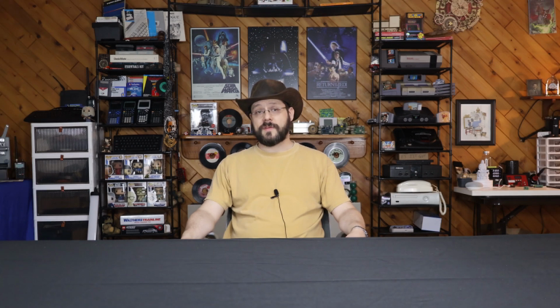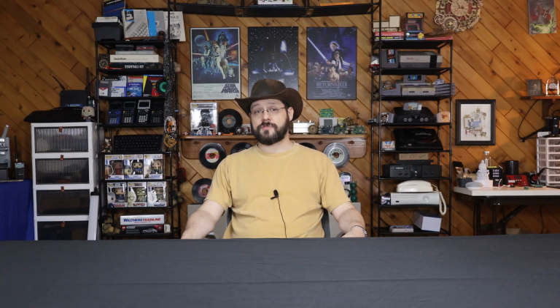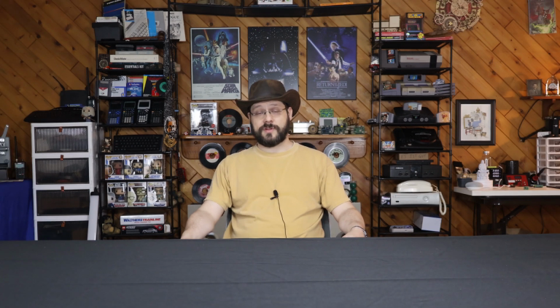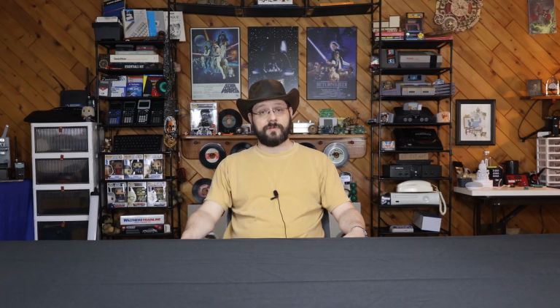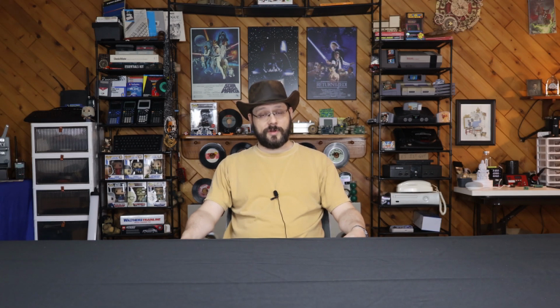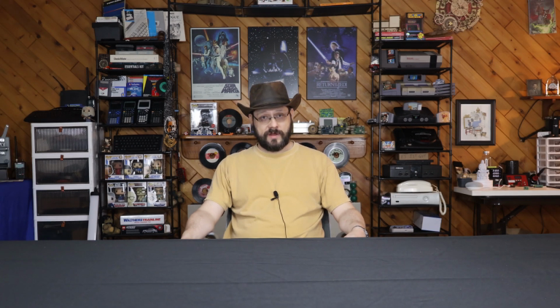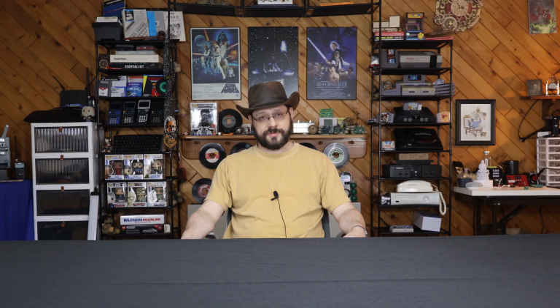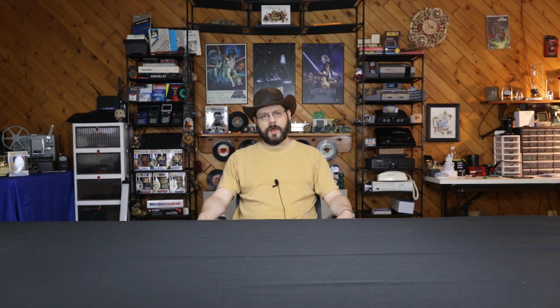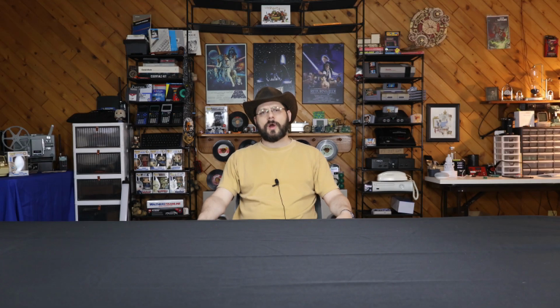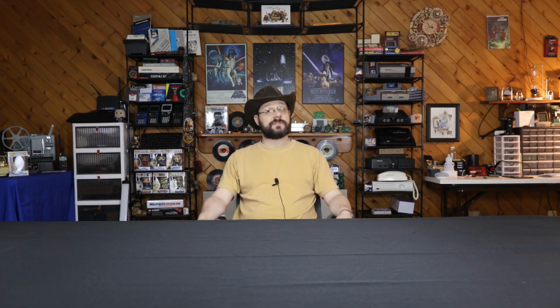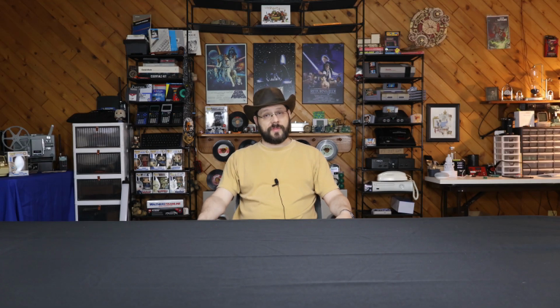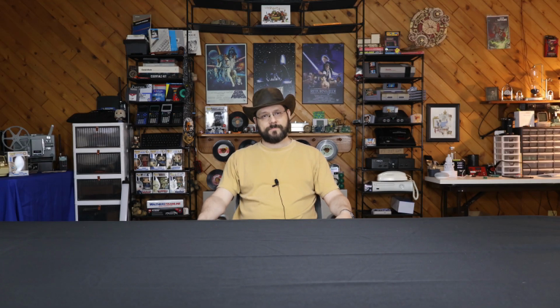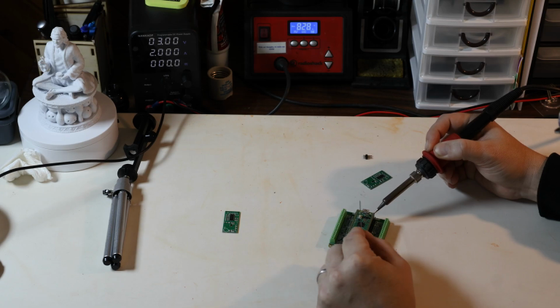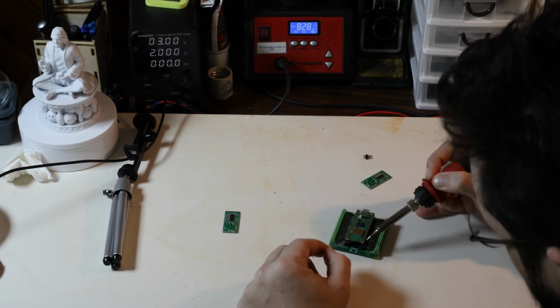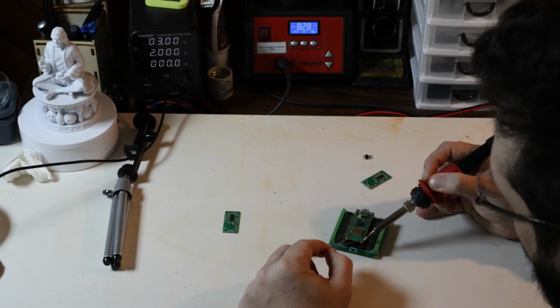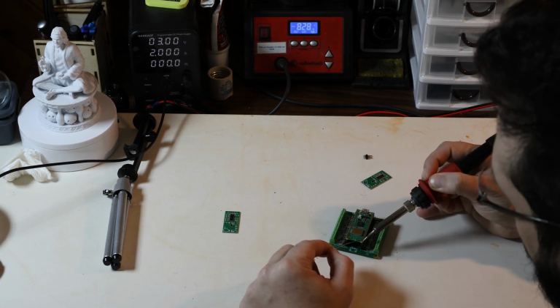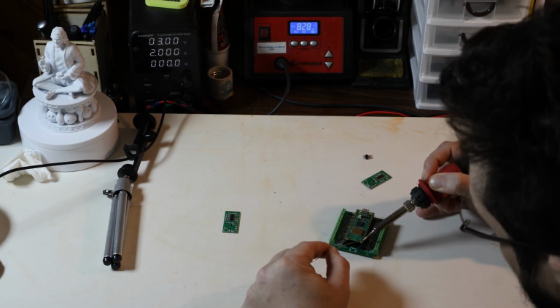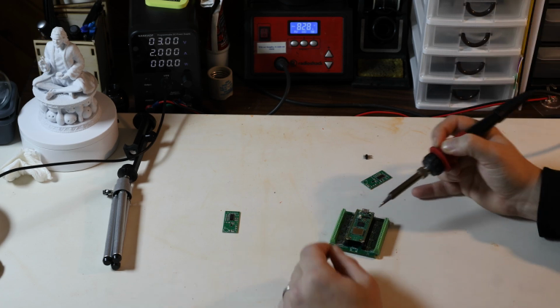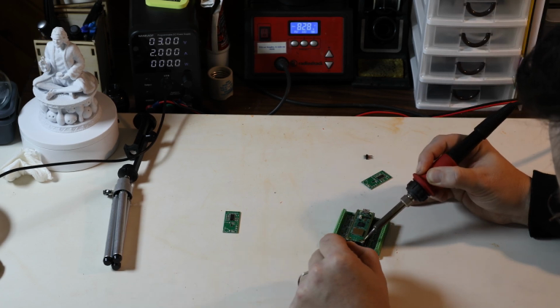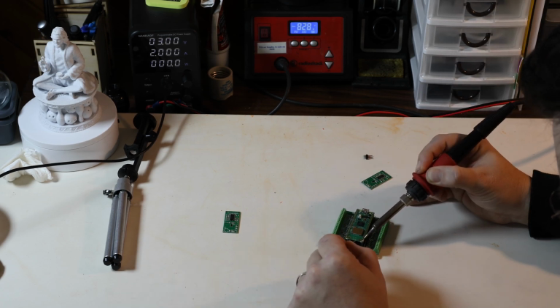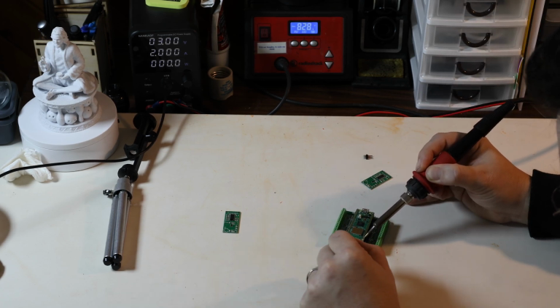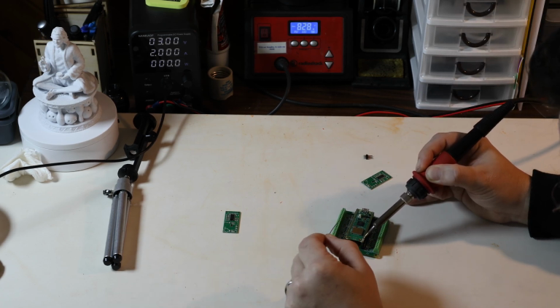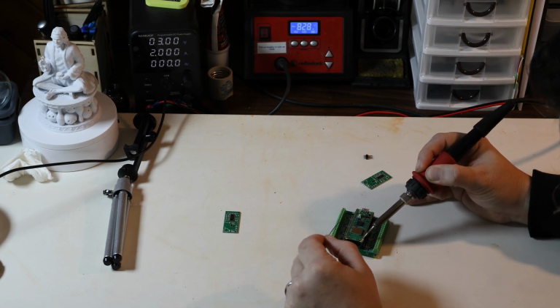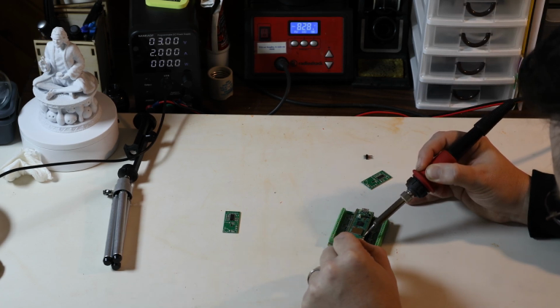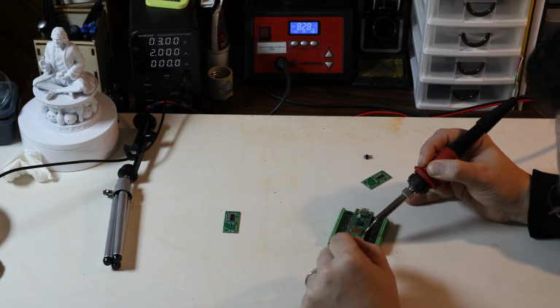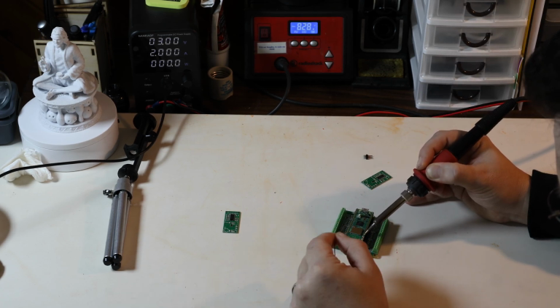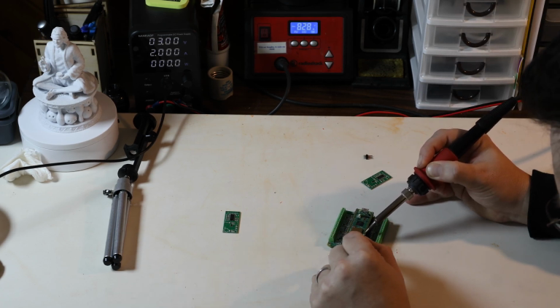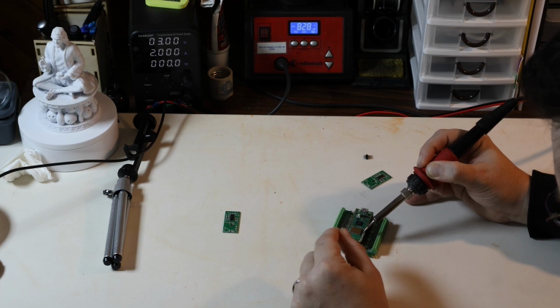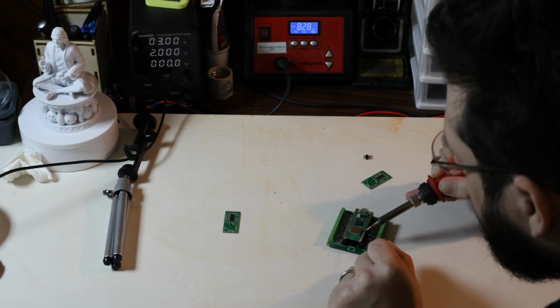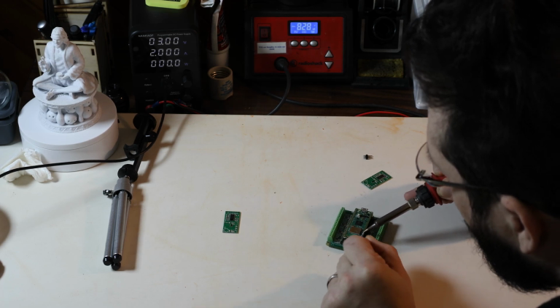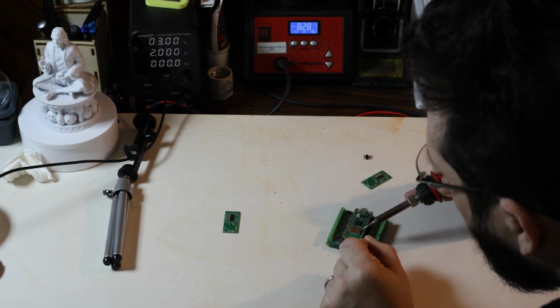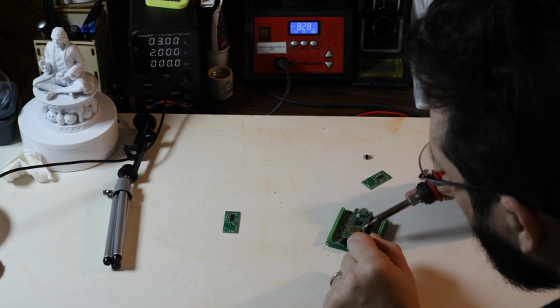This sensor operates between 4 and 28 volts, so let's build the thing. For this device, I could have just soldered some wires directly to the Pico and to the sensor, but I wanted to be able to easily test the sensors.